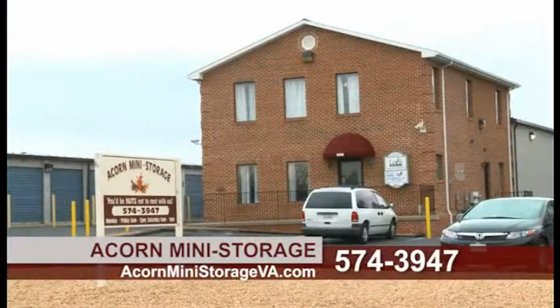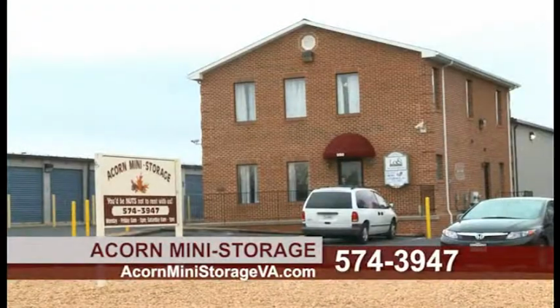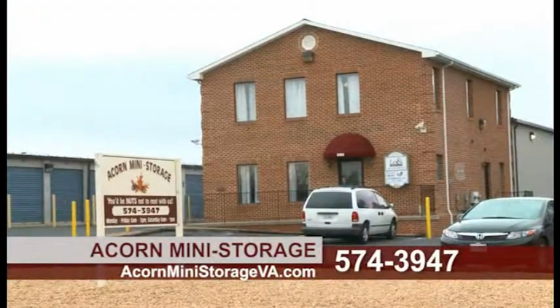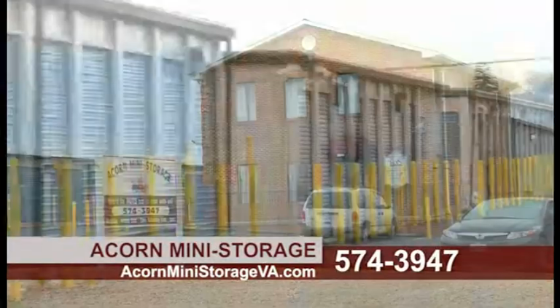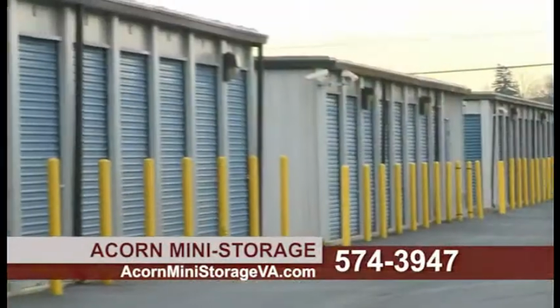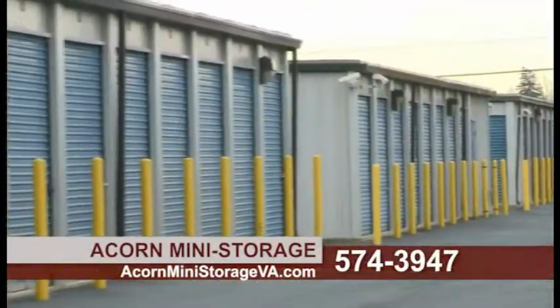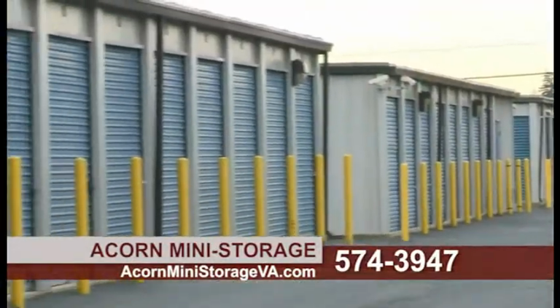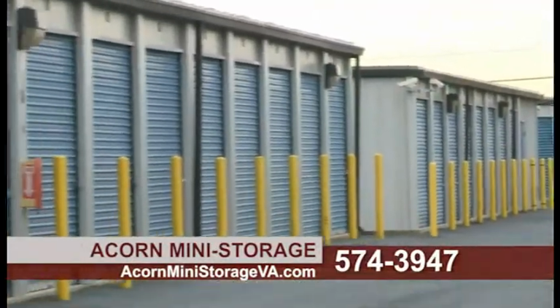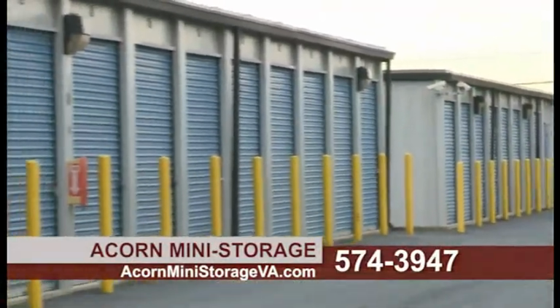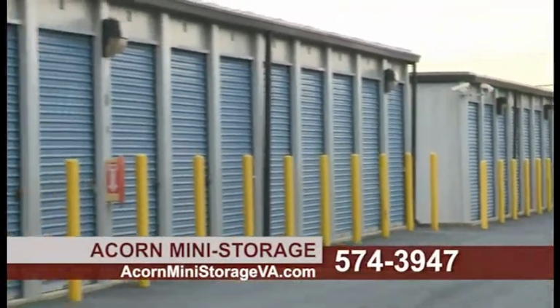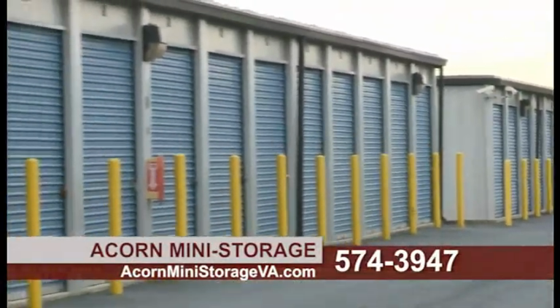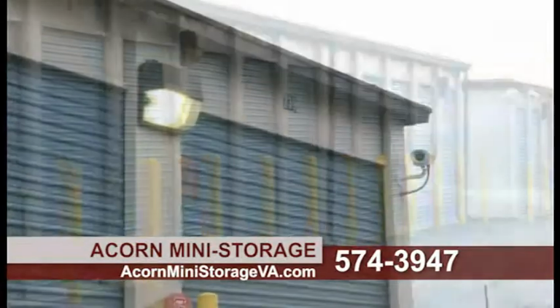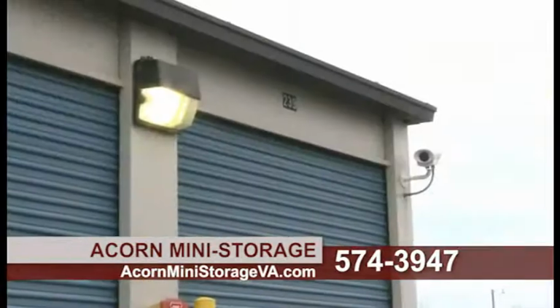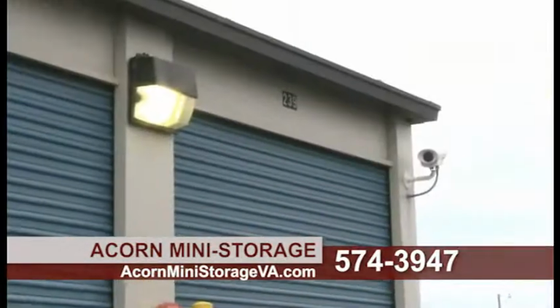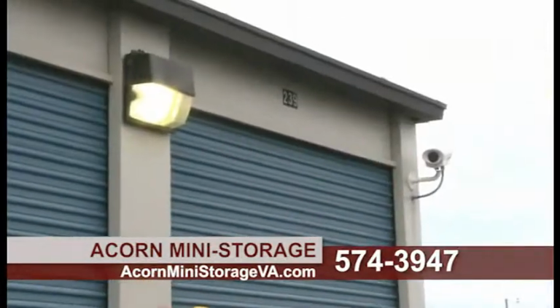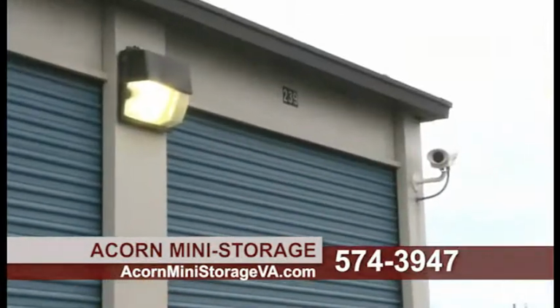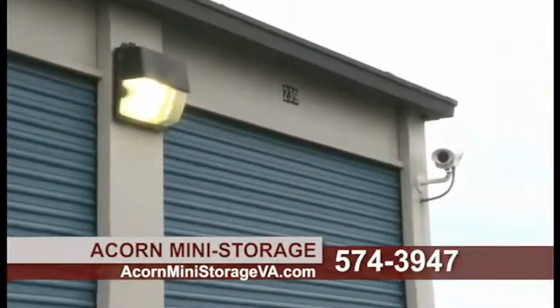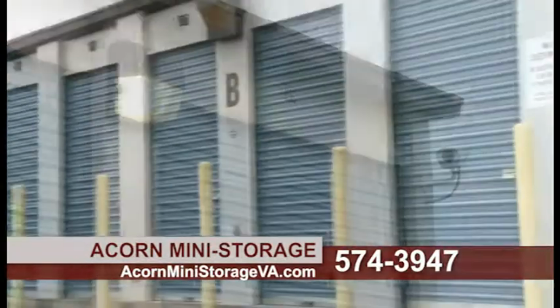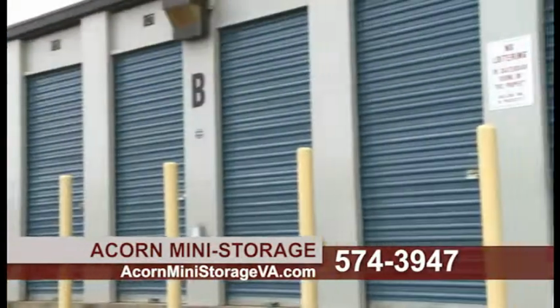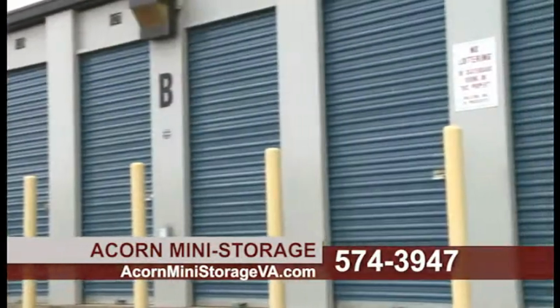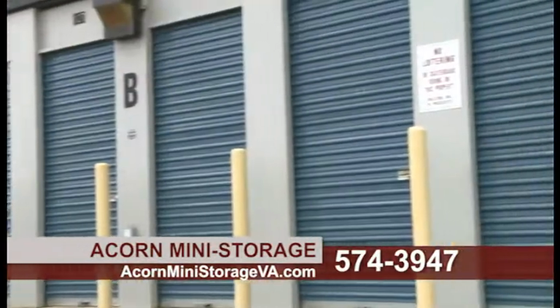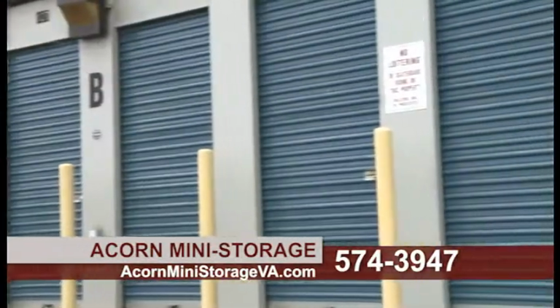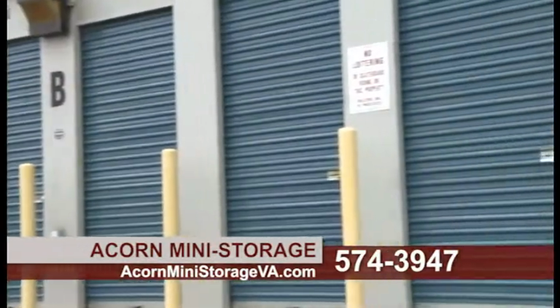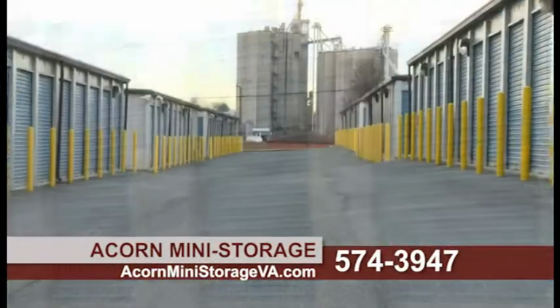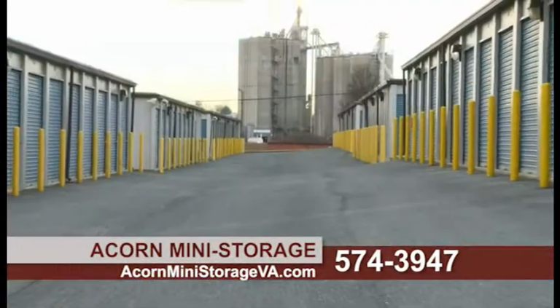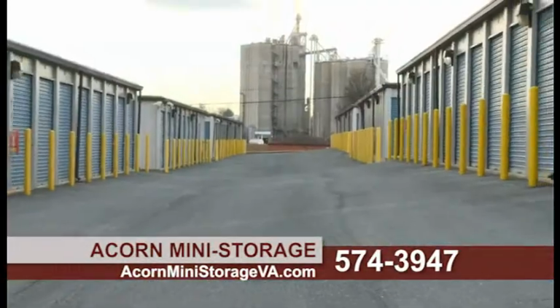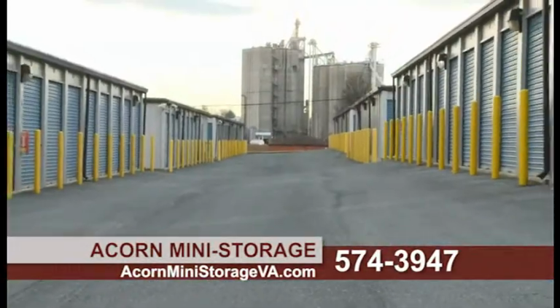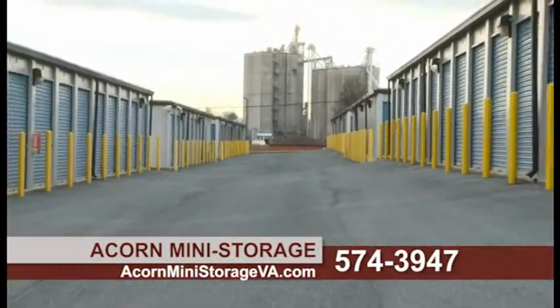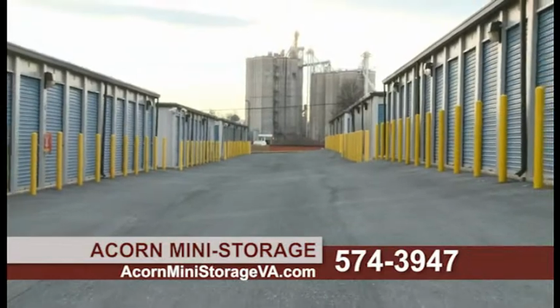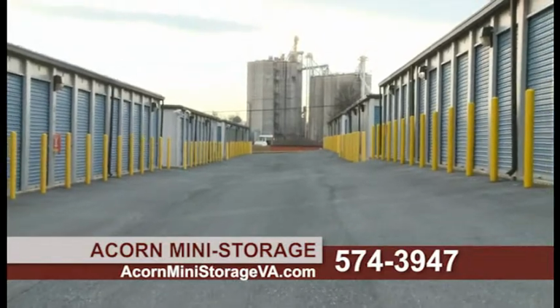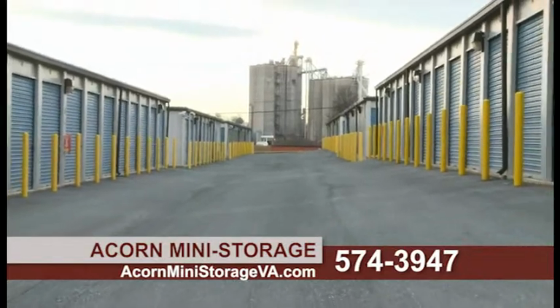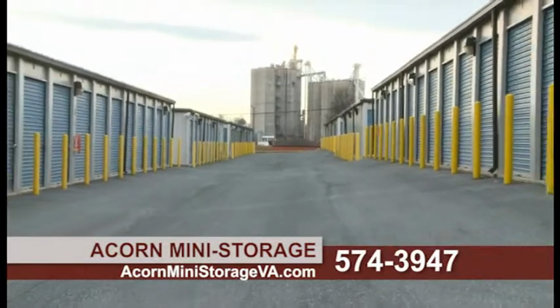Acorn Mini Storage offers 24-hour access at a convenient location. Security lights and cameras mean your valuables will stay safe. And paved driveways make access easy, even for tractor trailers.